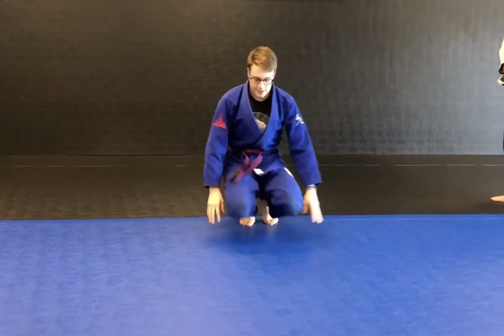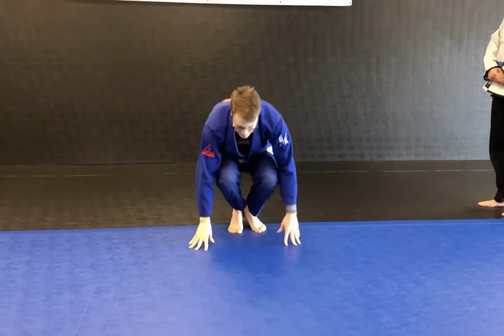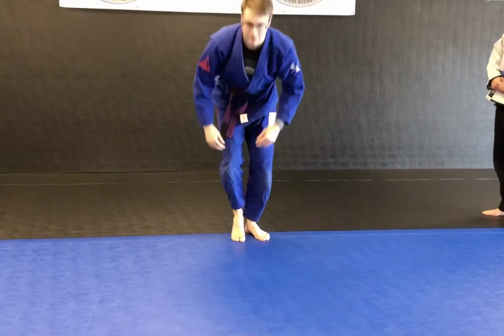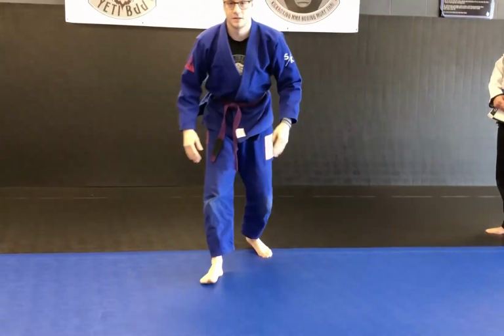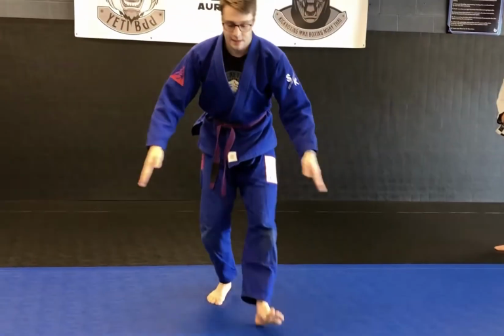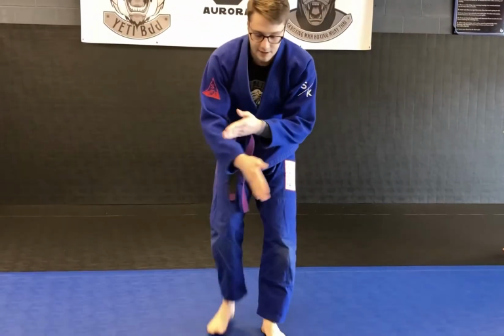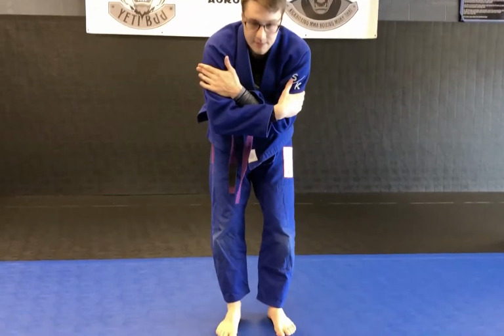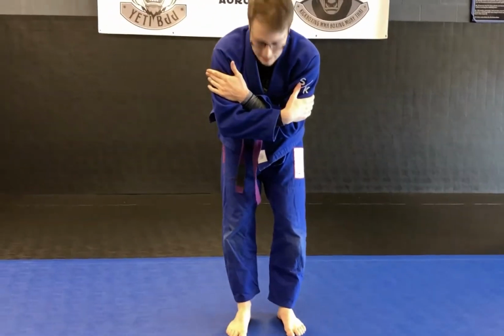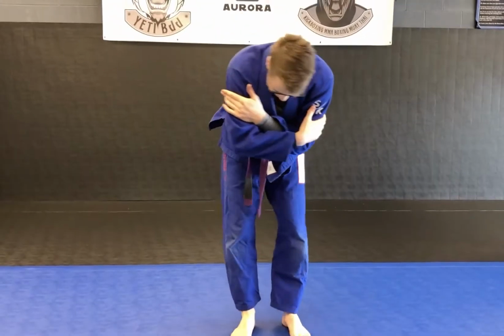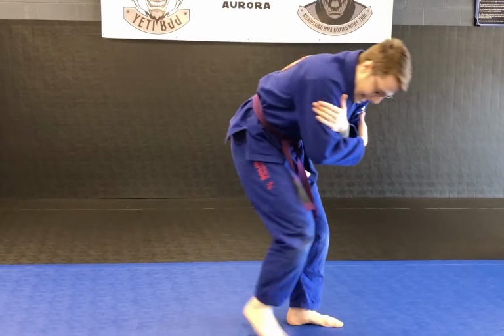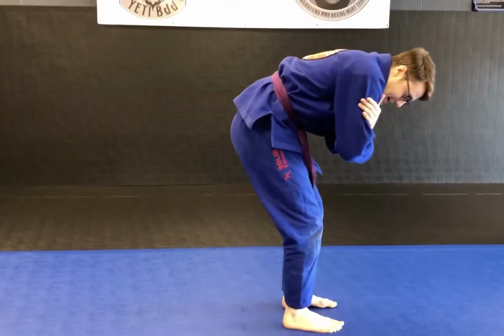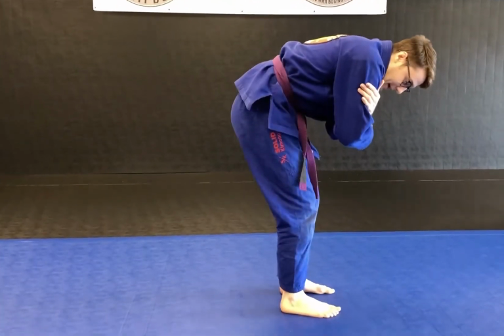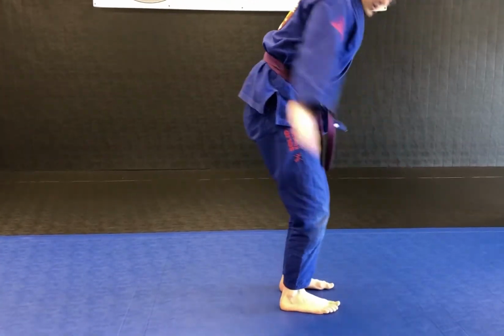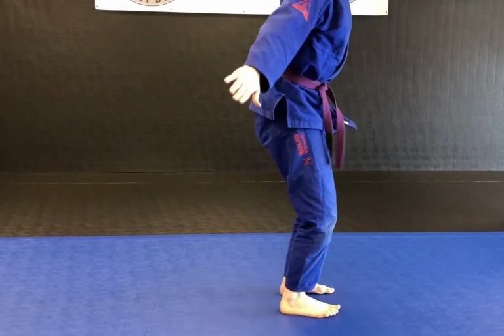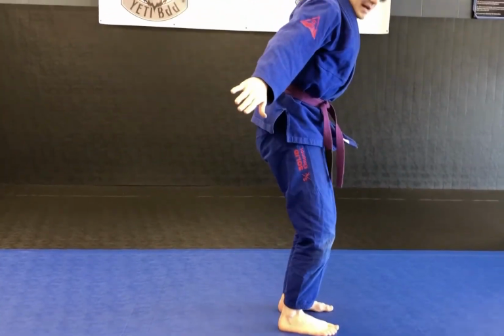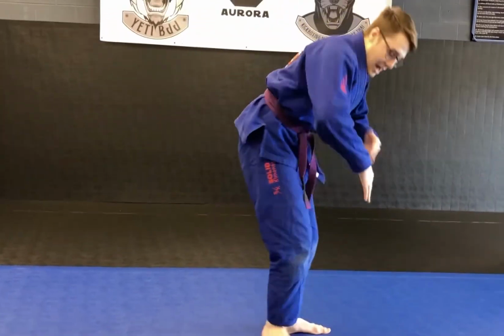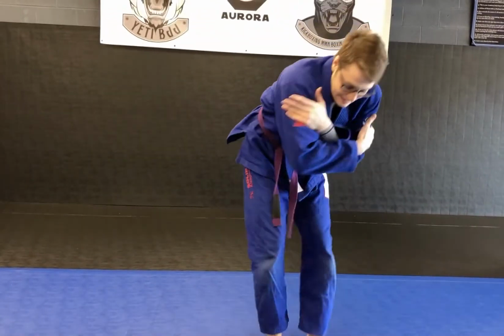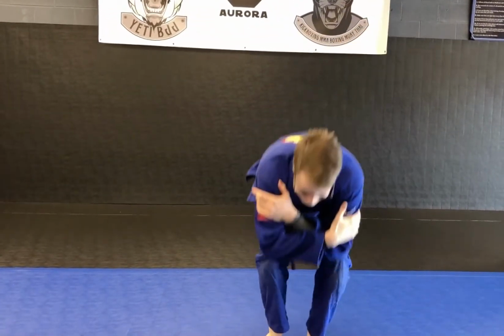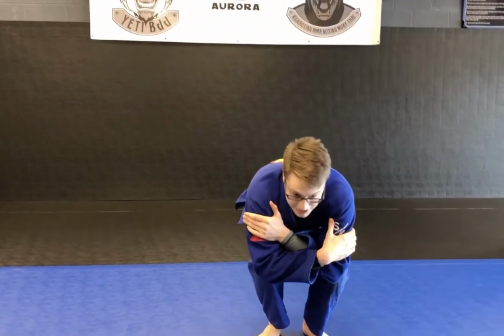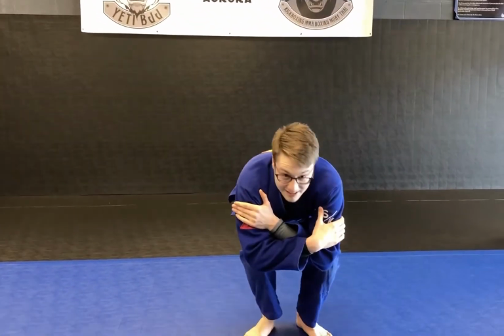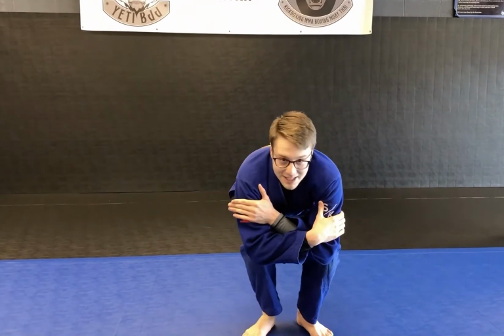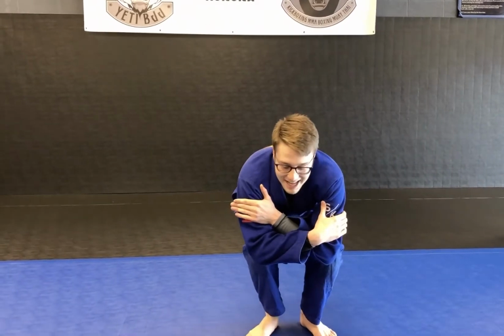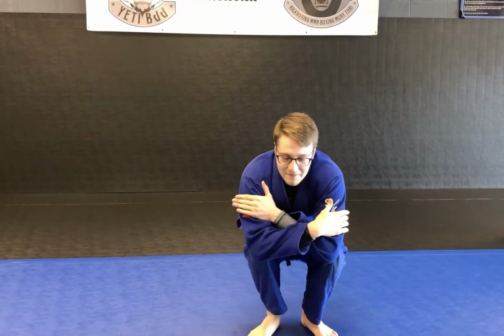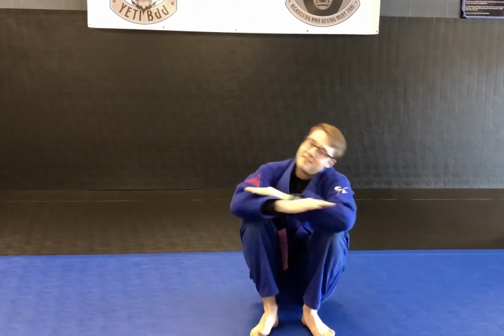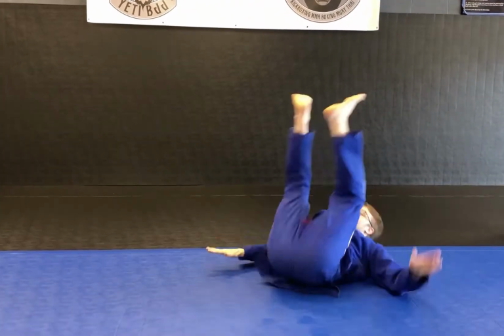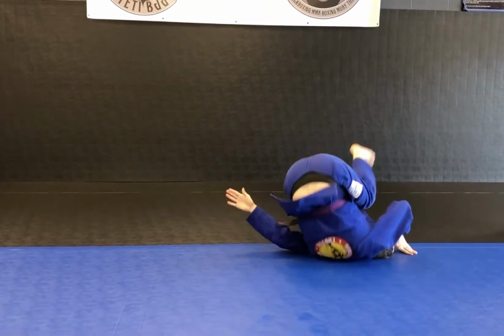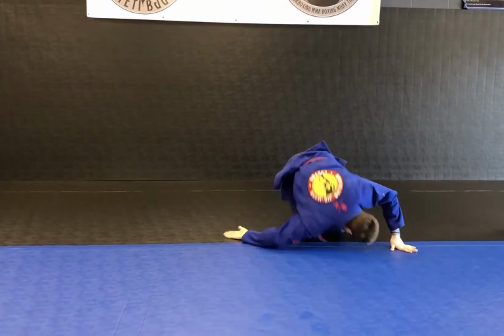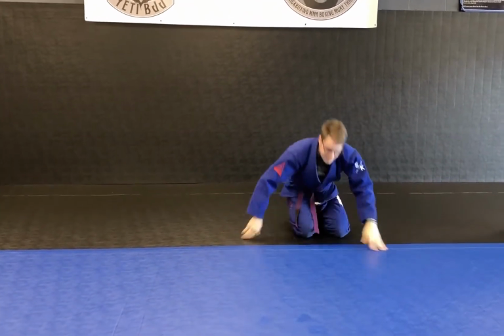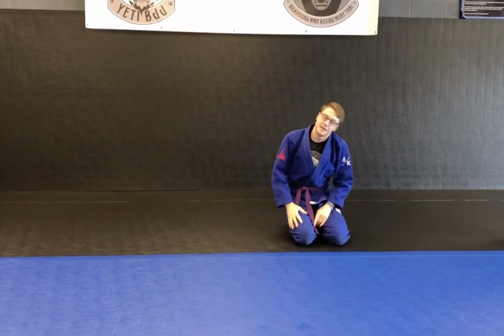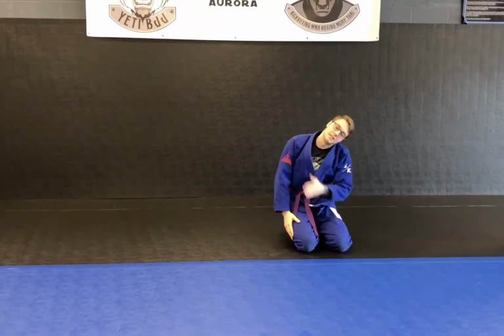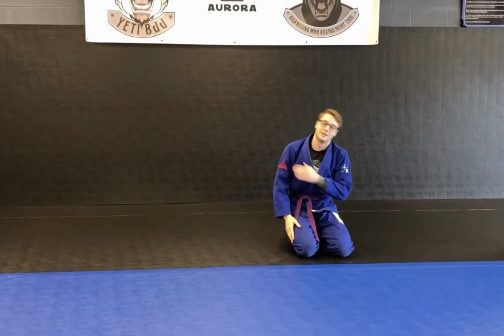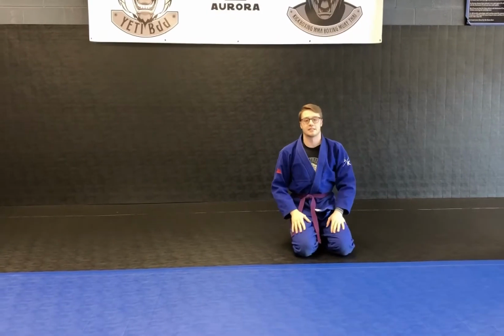Our next move is a back roll. Give yourself a hug, tuck your chin. Sit in a tiny chair — I'm not doing a trust fall and hitting my head. I'm sitting in a tiny tea party chair. Now I high-five and roll over. My head goes on one side so I don't get stuck.